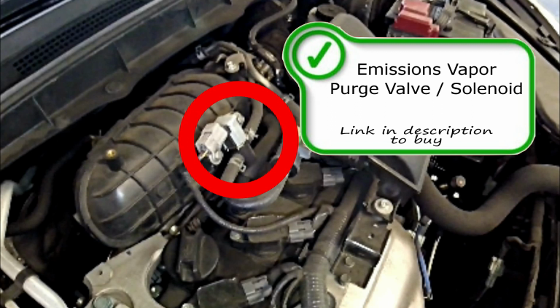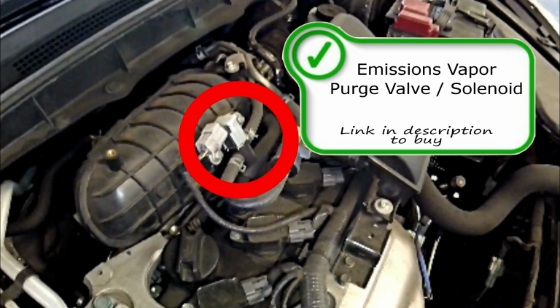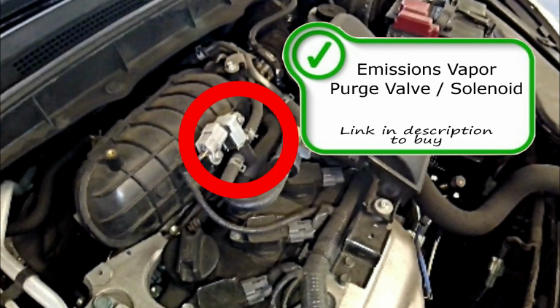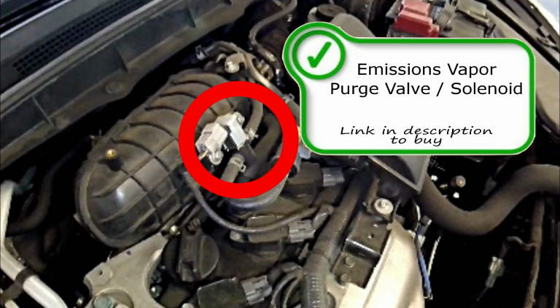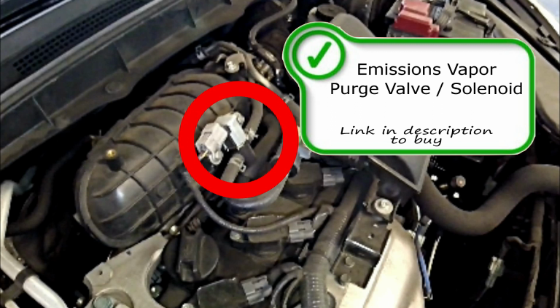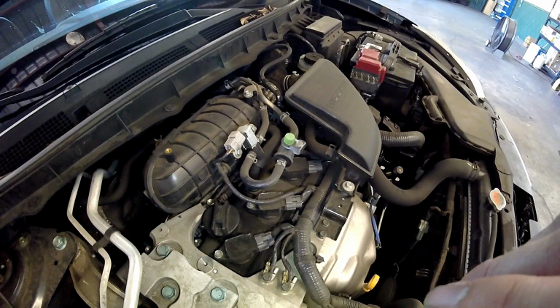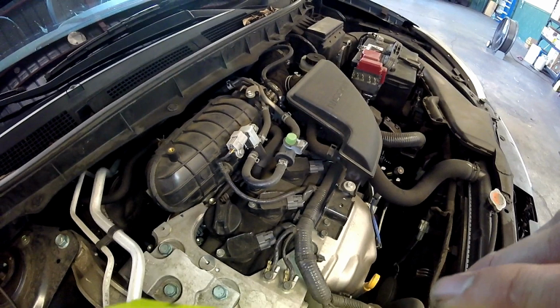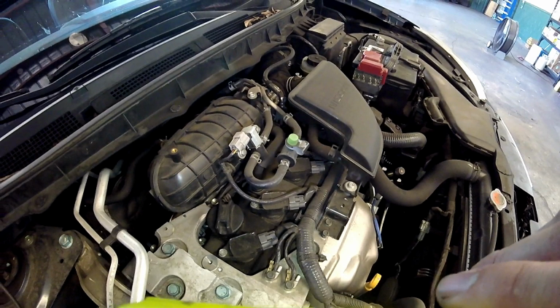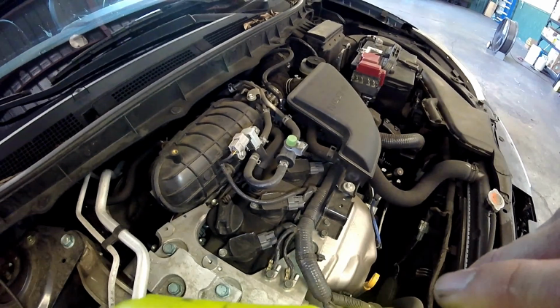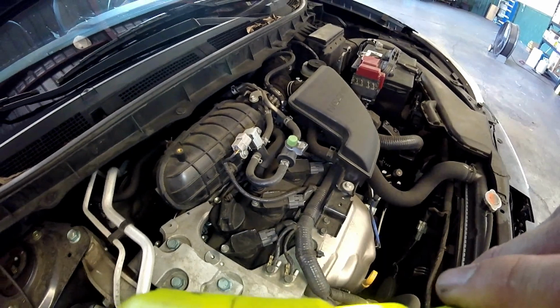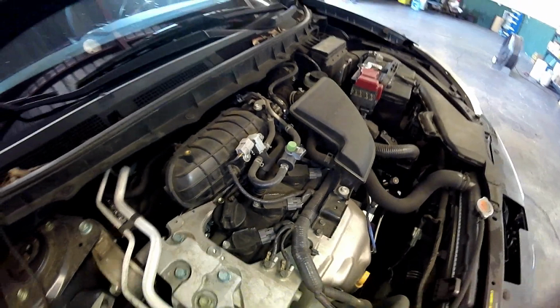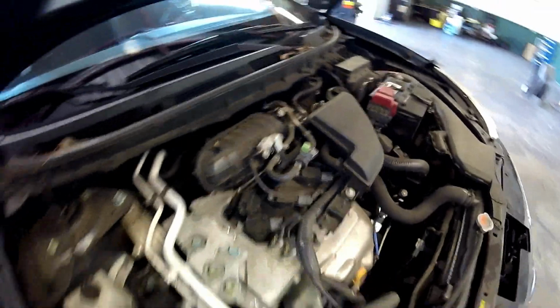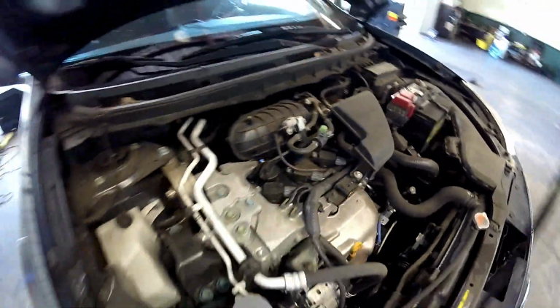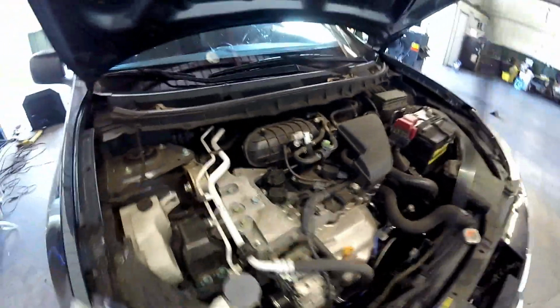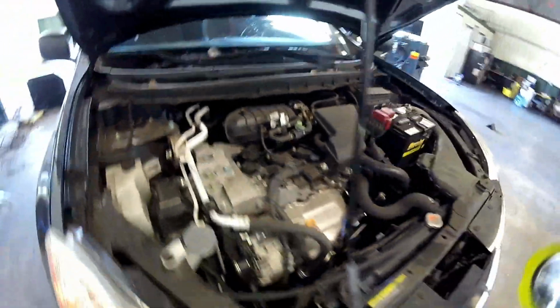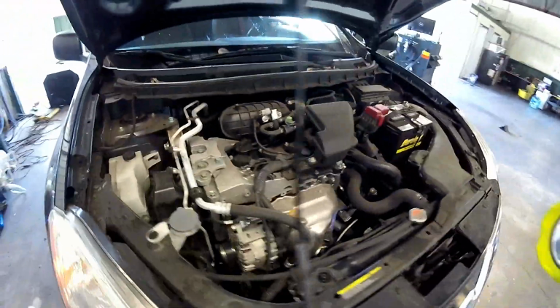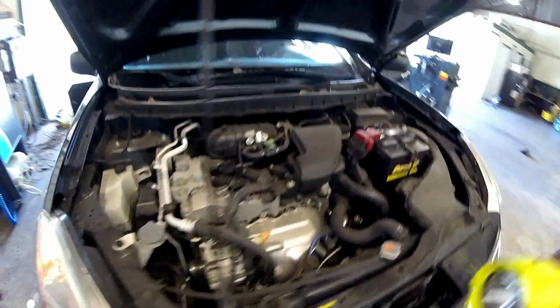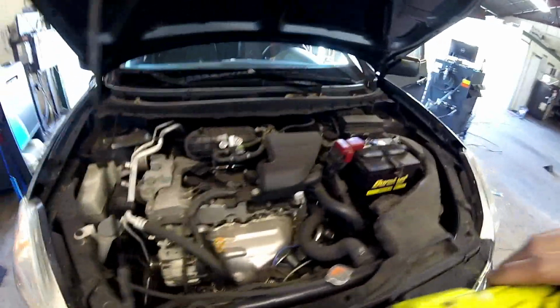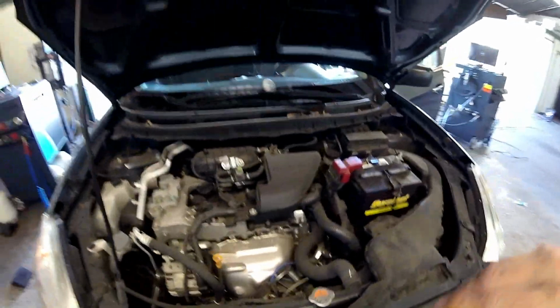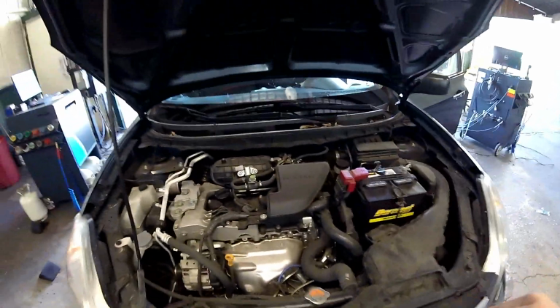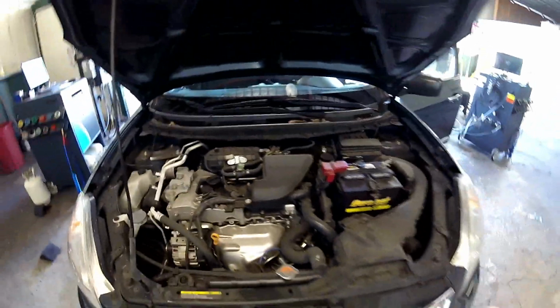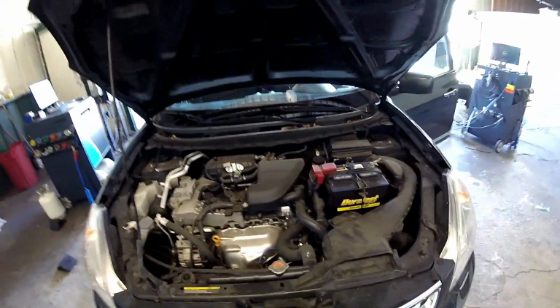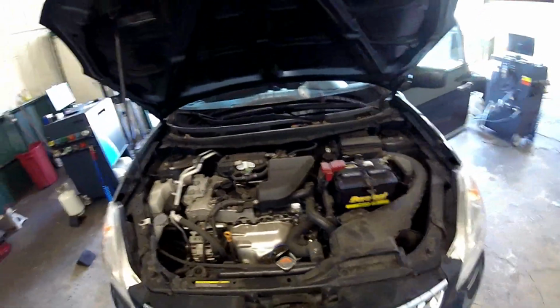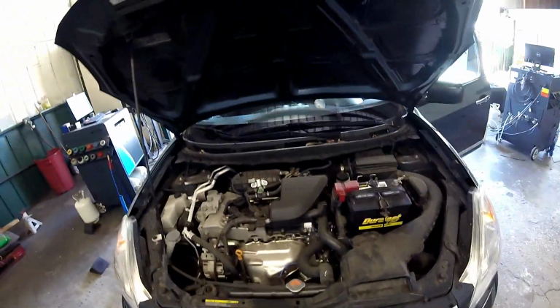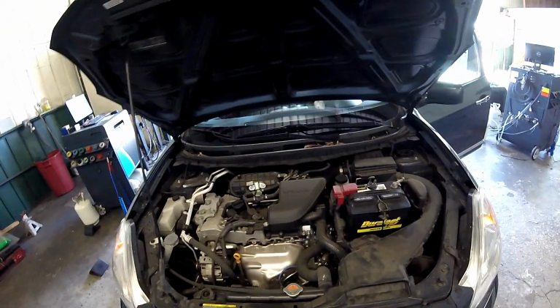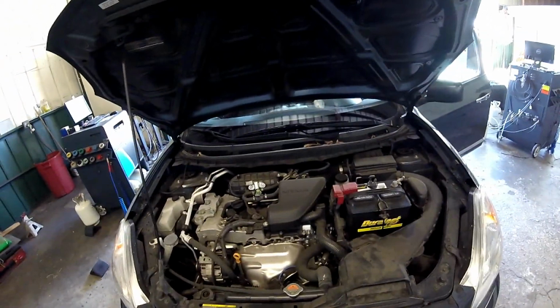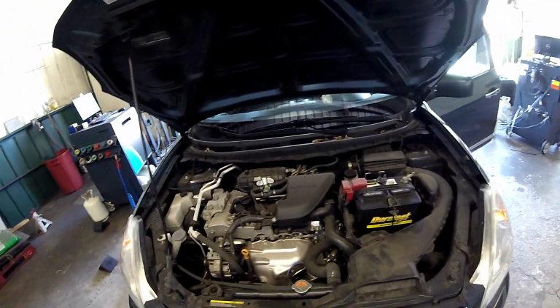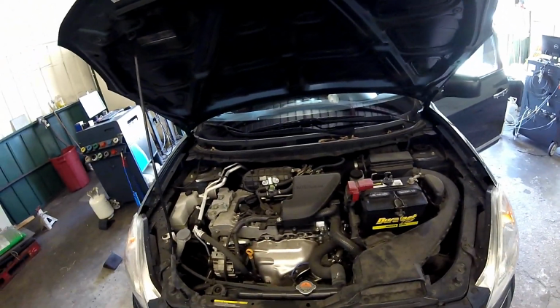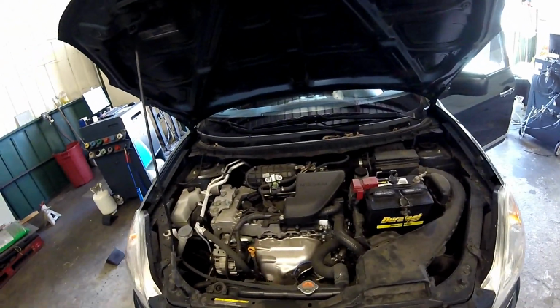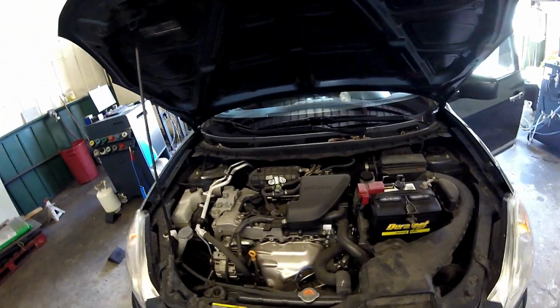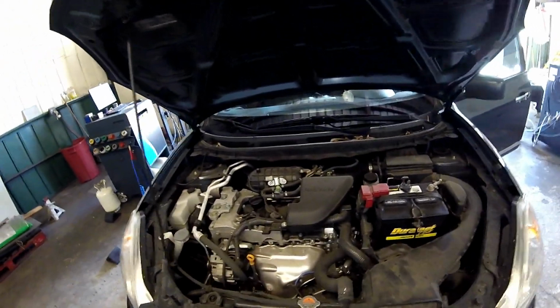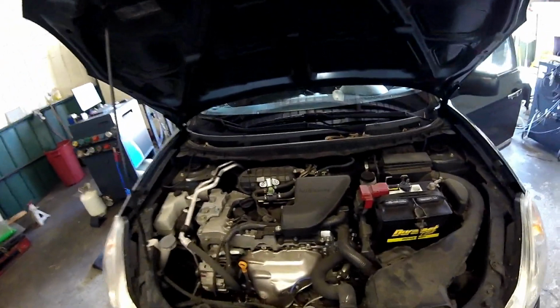If you need any of these parts shown in the video, check for a link in the description to buy them if needed.